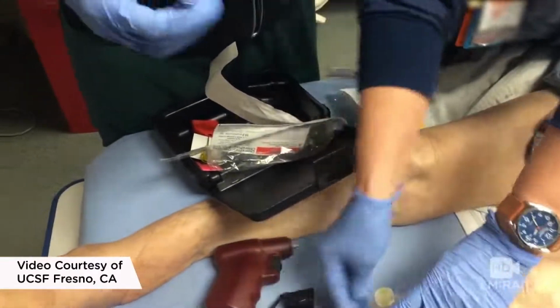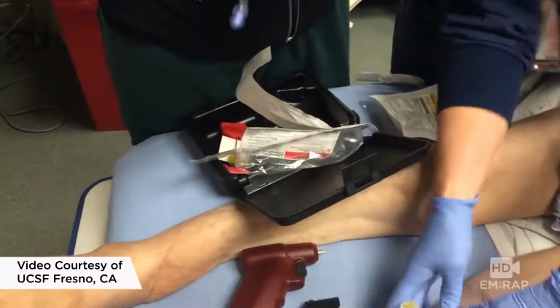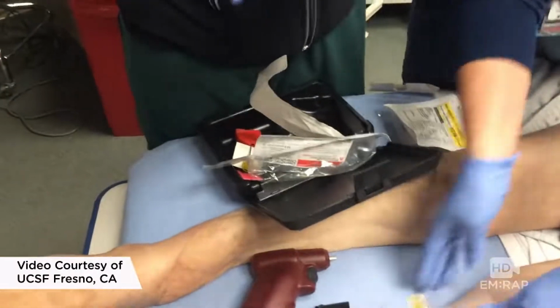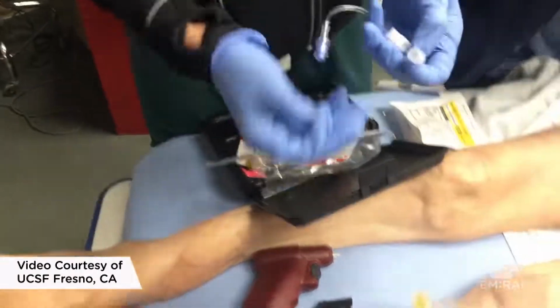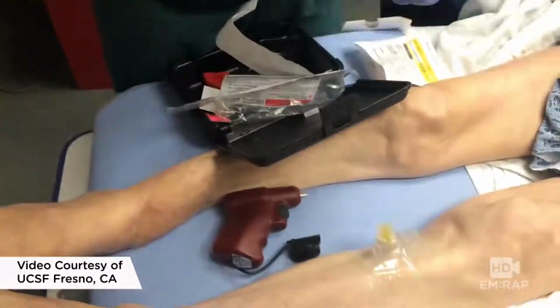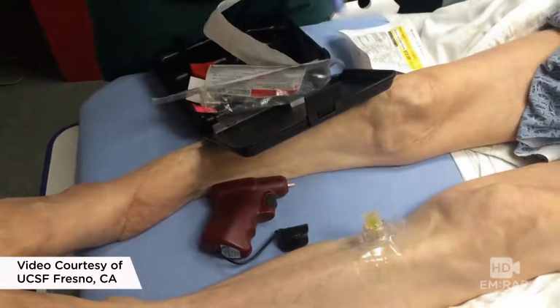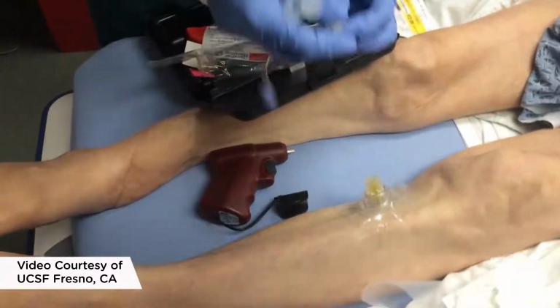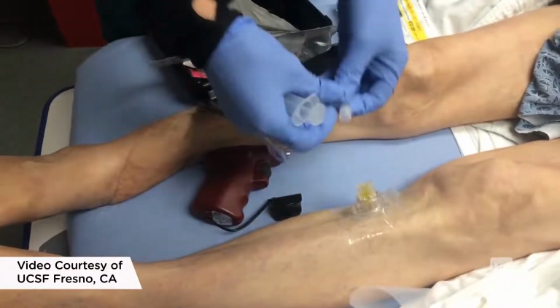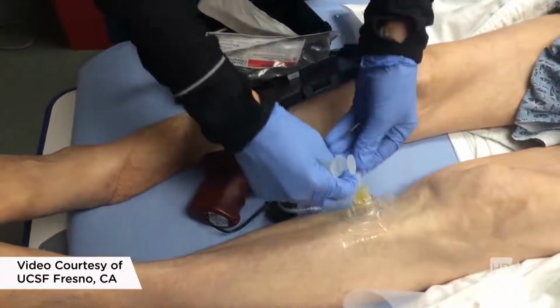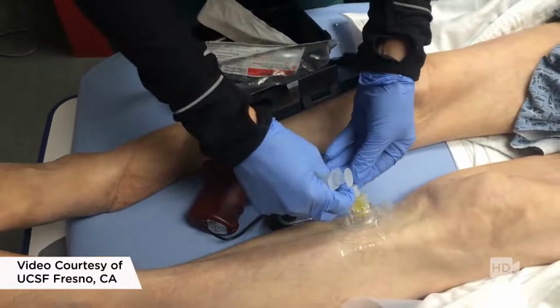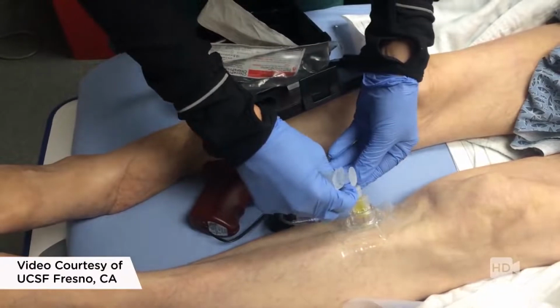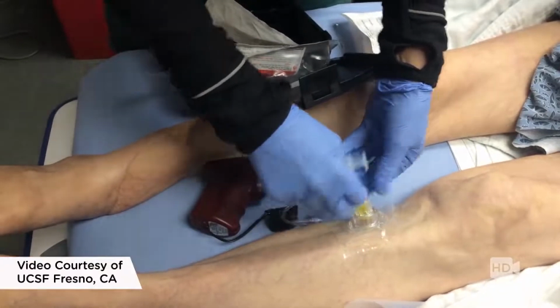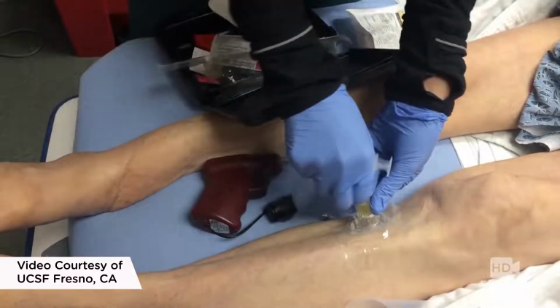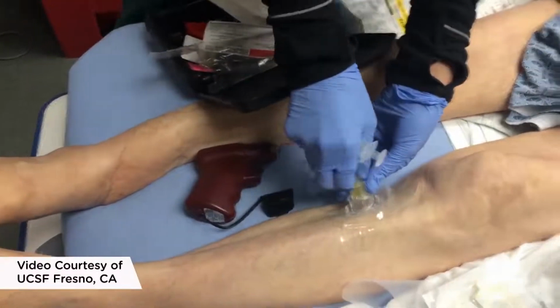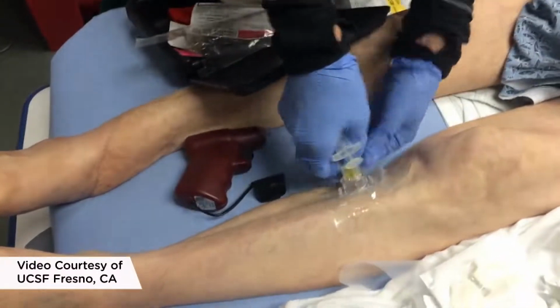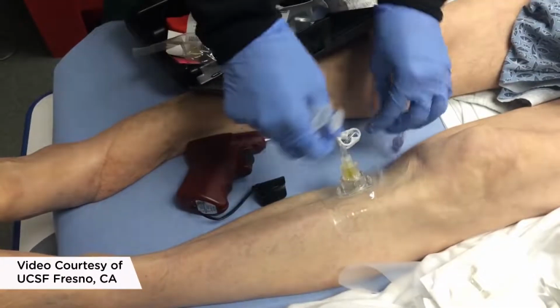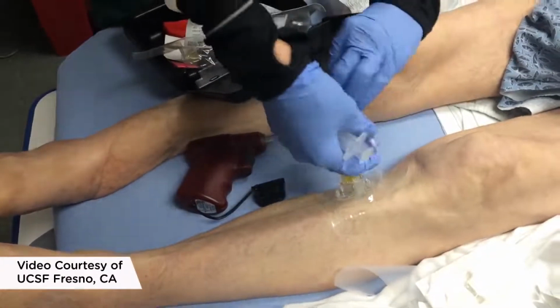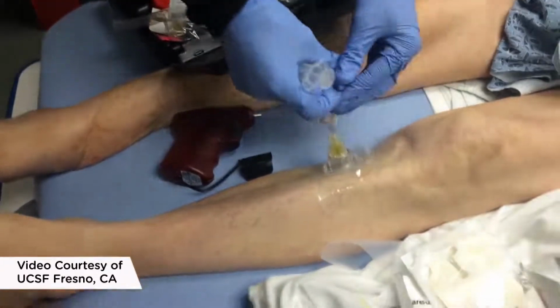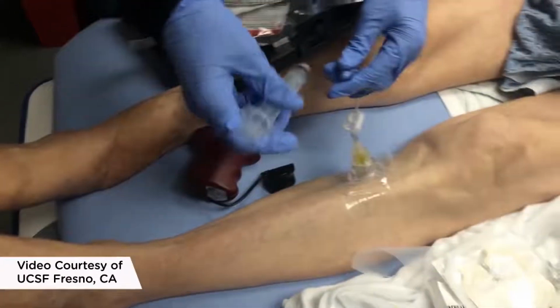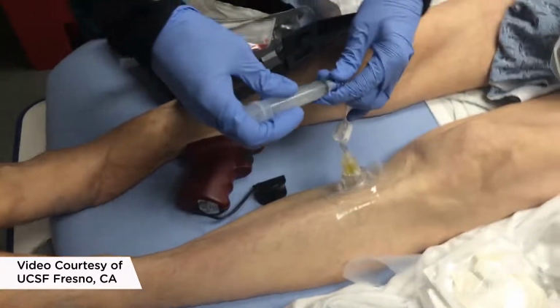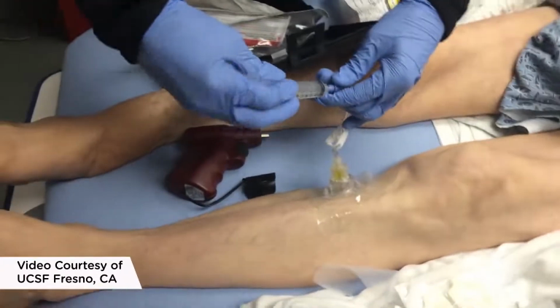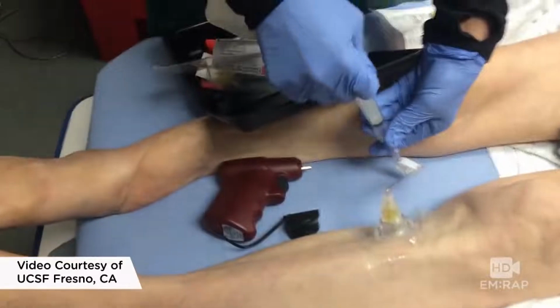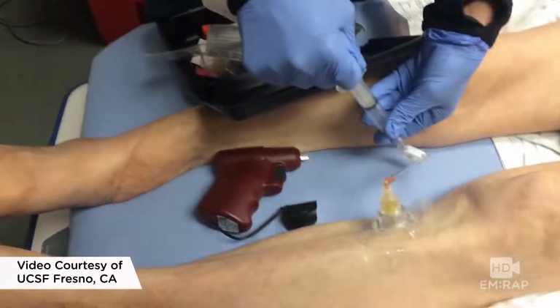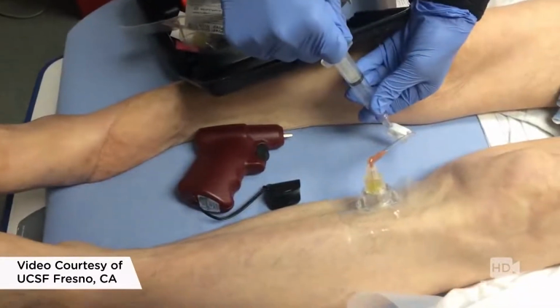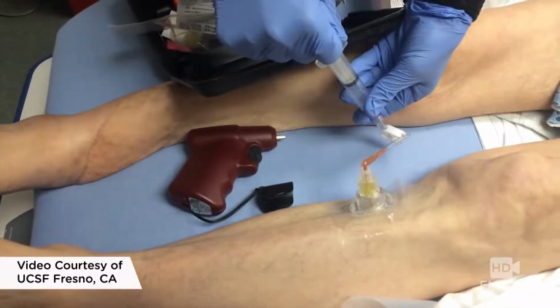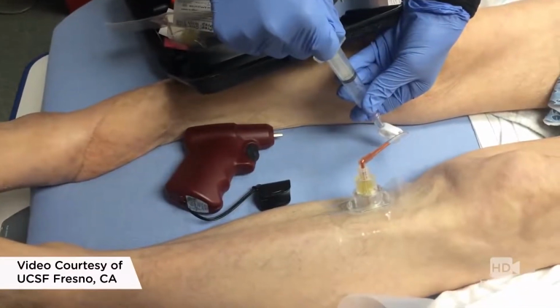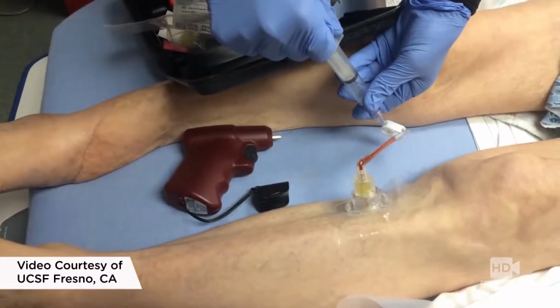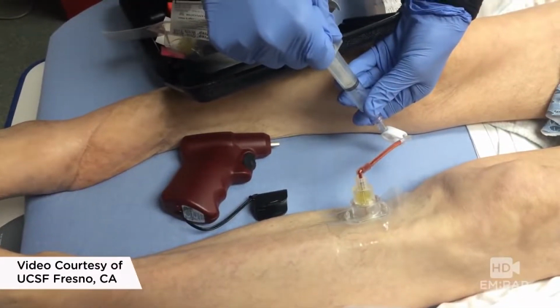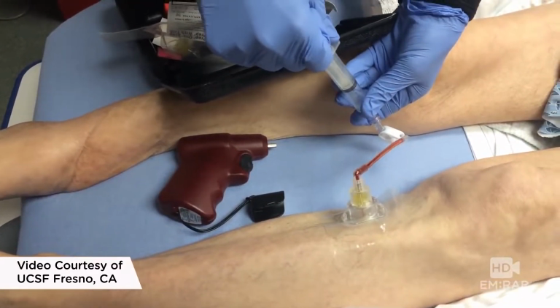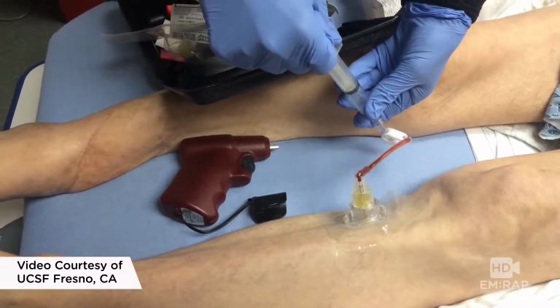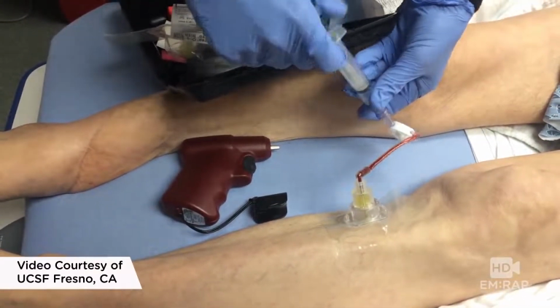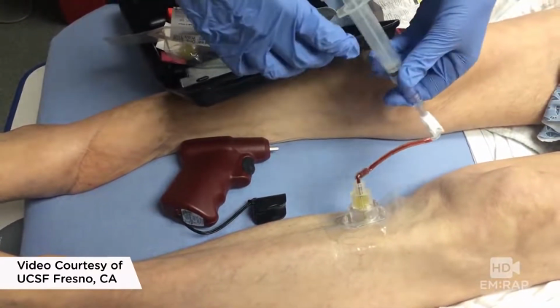They're going to draw off some labs here, which is great for things like H&H and type and screen, but some elements of your chemistry panel are going to be very different from your serum levels, so you want to be careful. And remember, you can give any medication through an IO line.